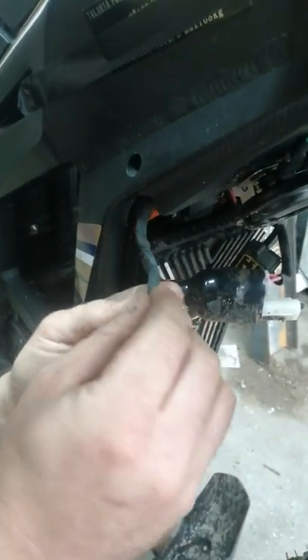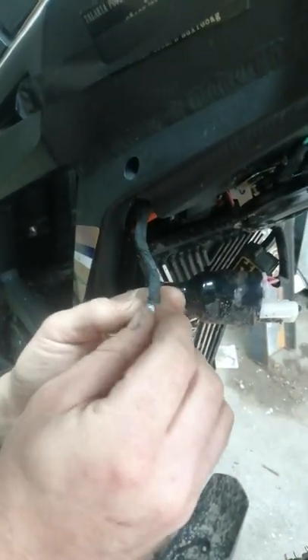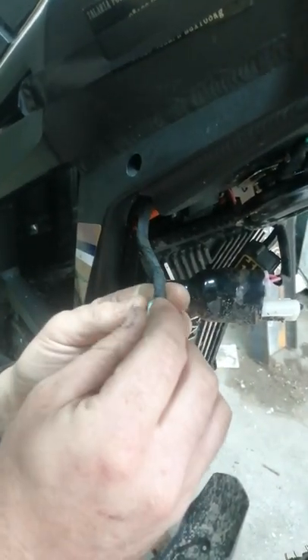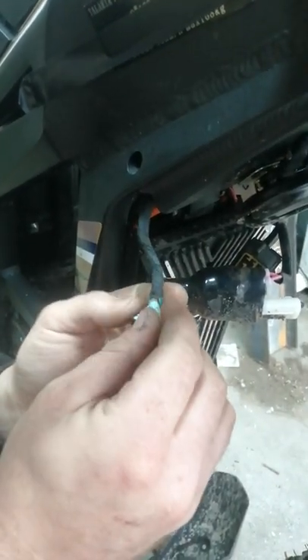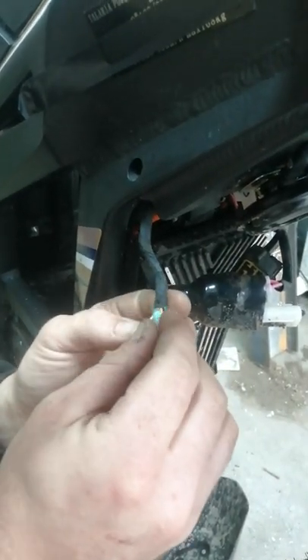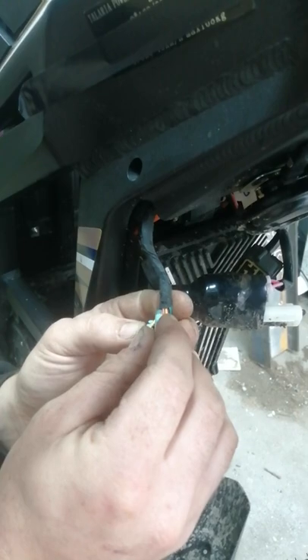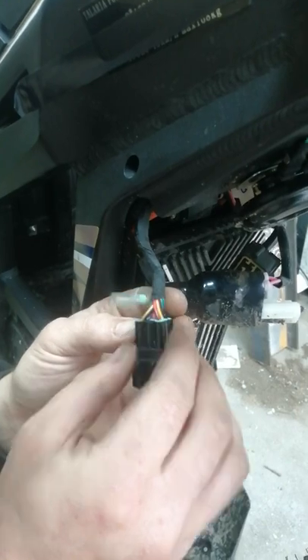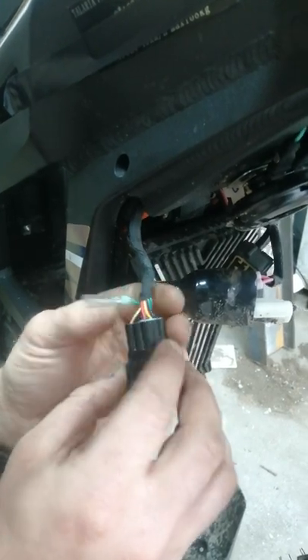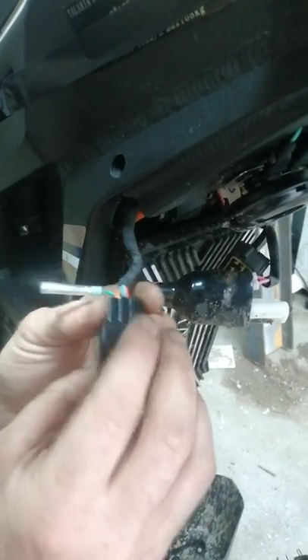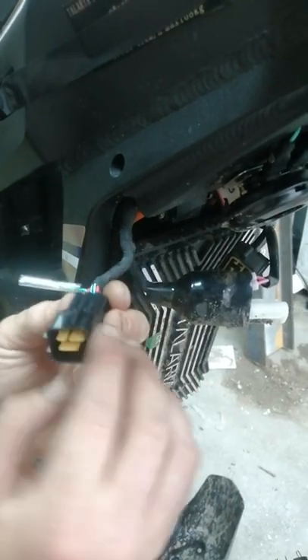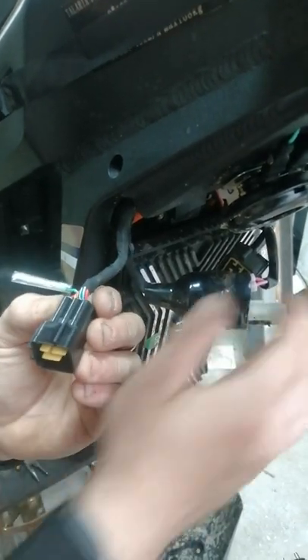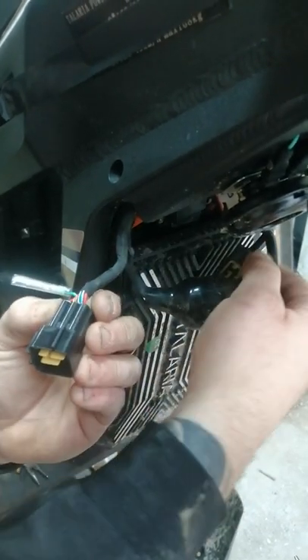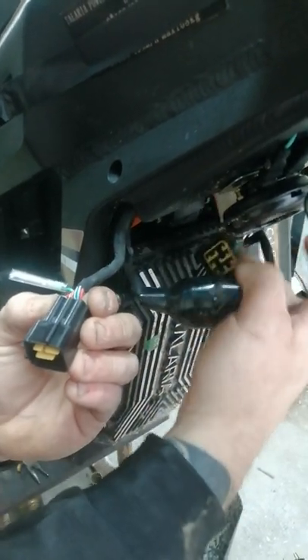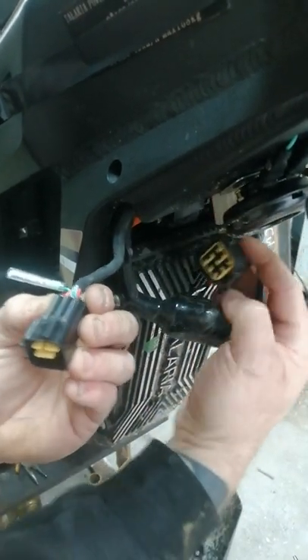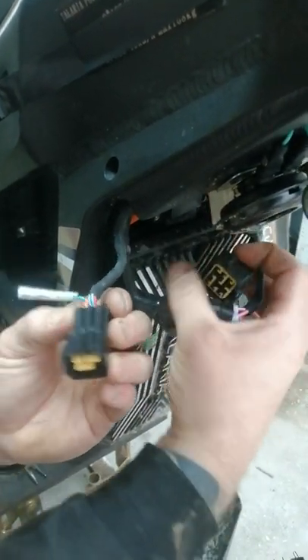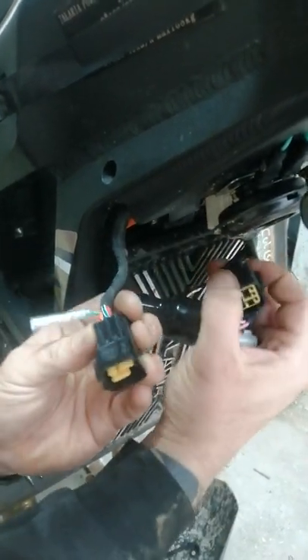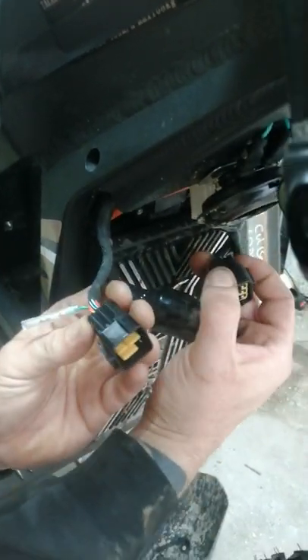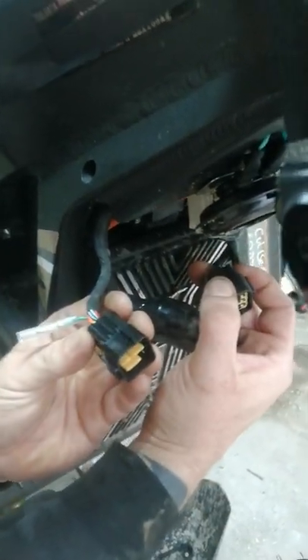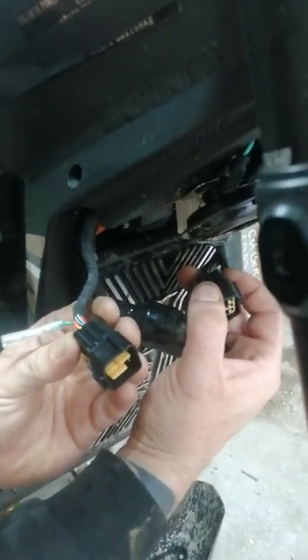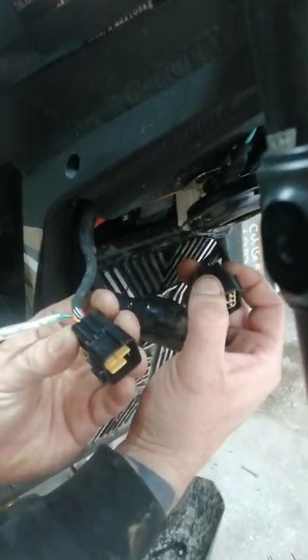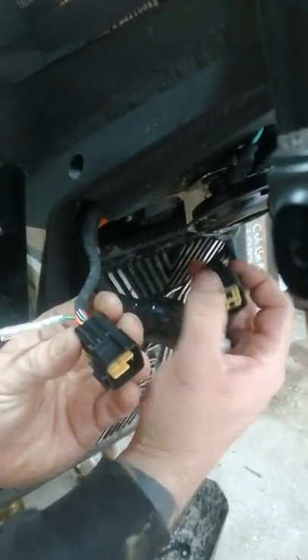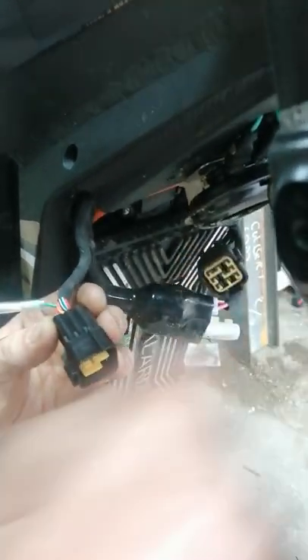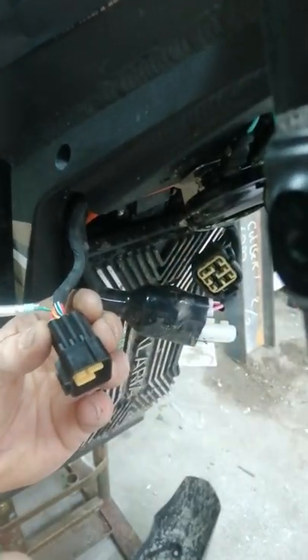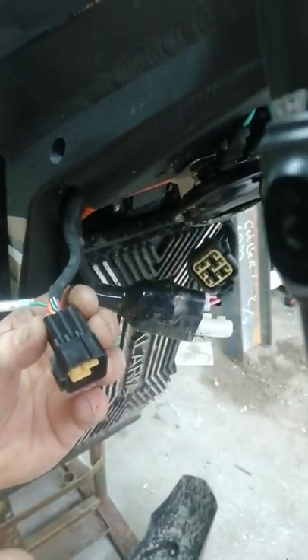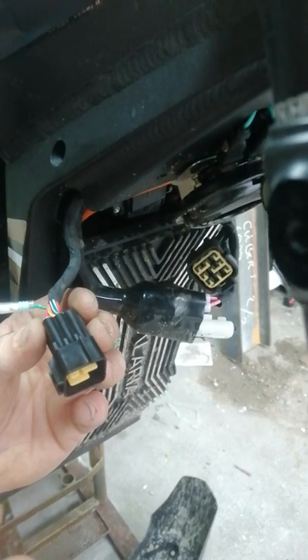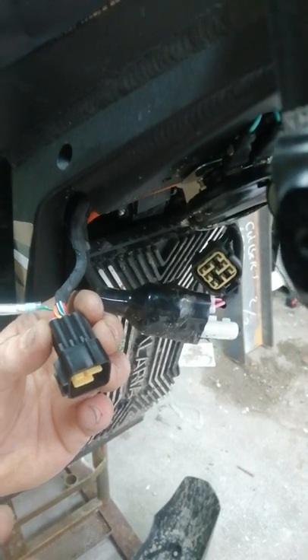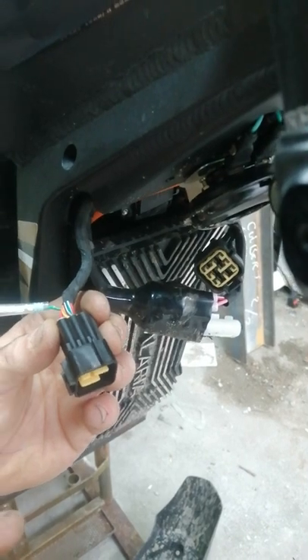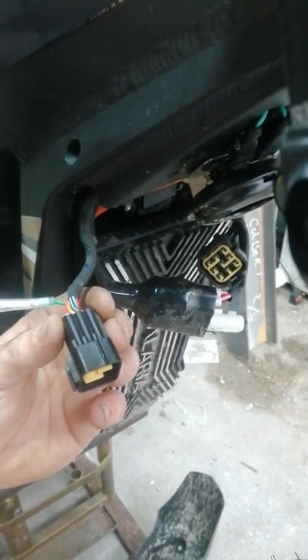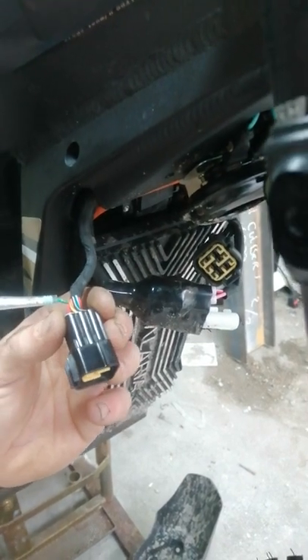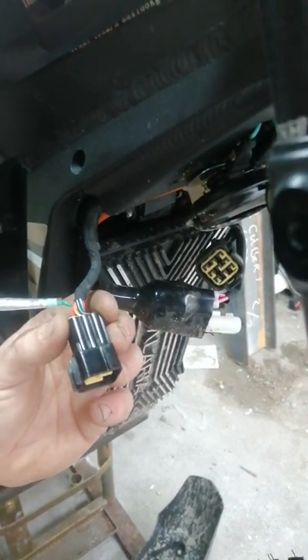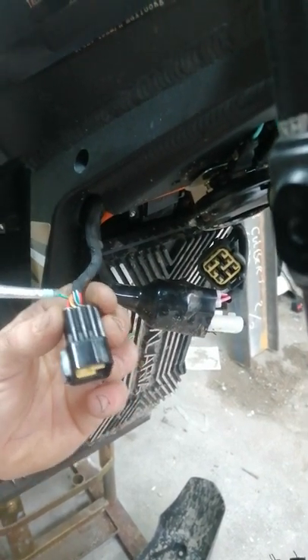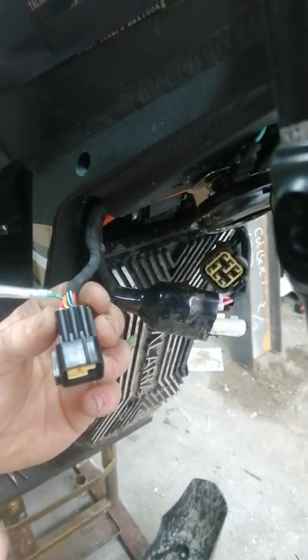what you're going to want to do is disconnect this block here — battery first. Also disconnect your battery. Thank you, lovely assistant.